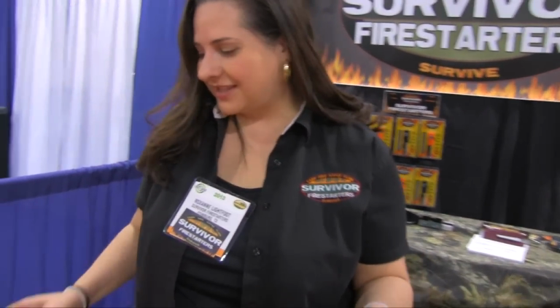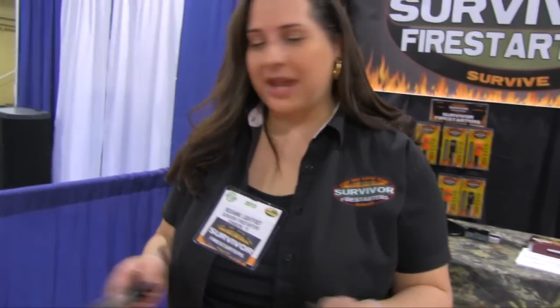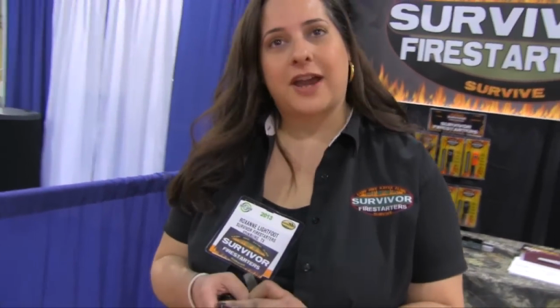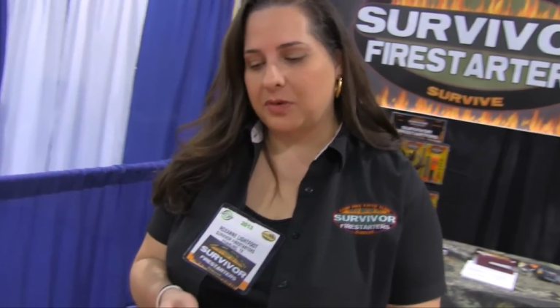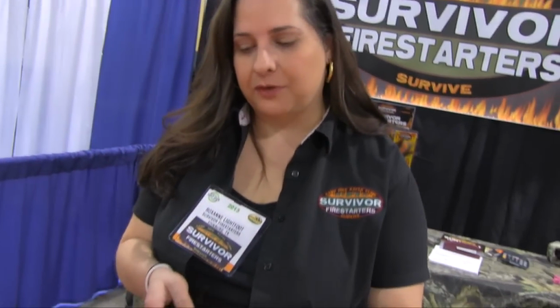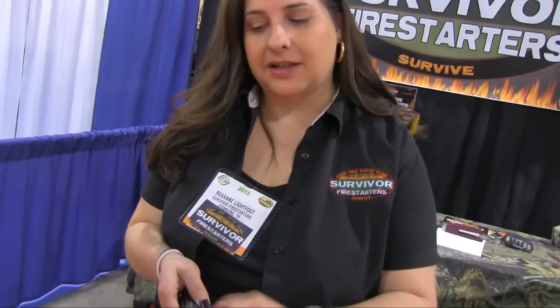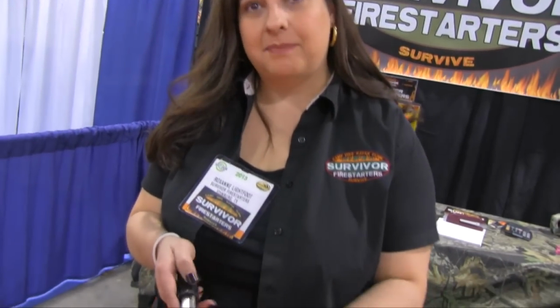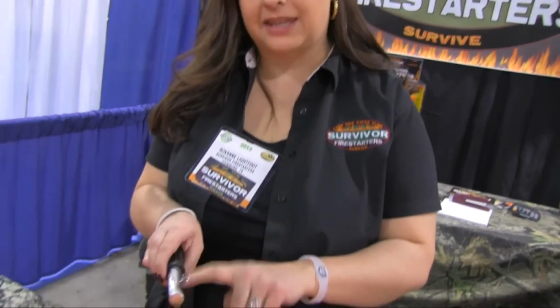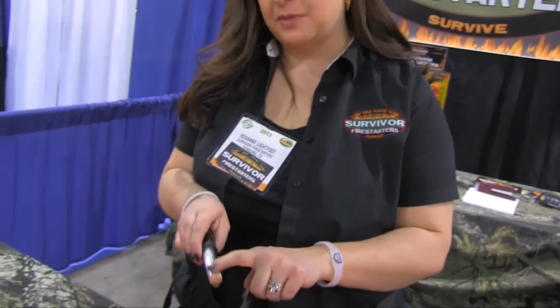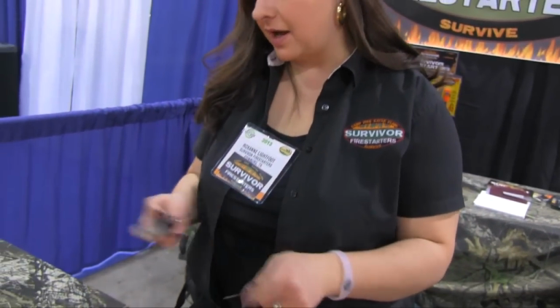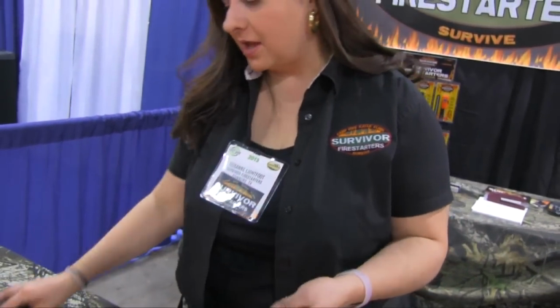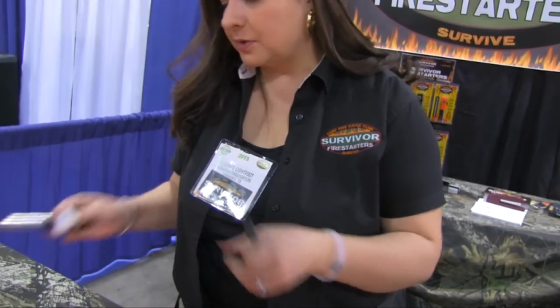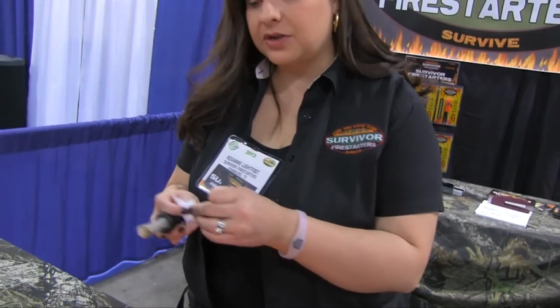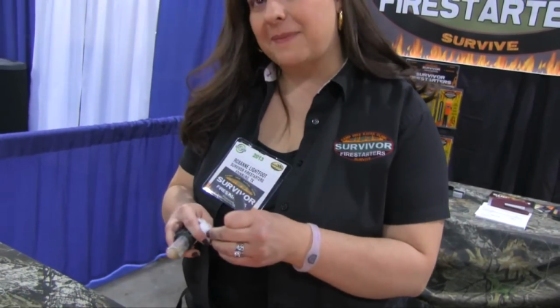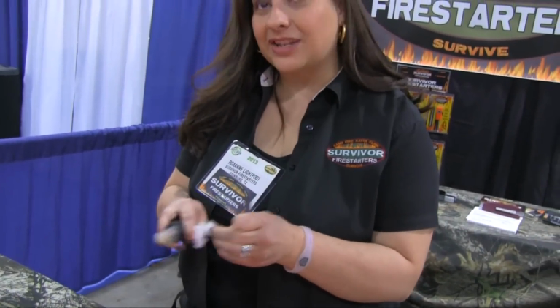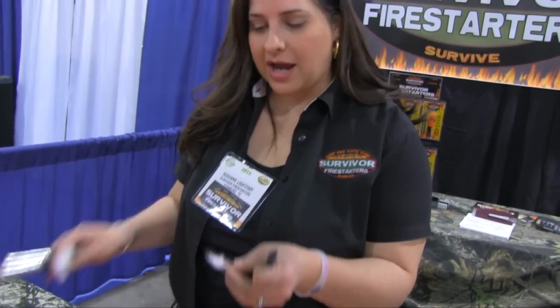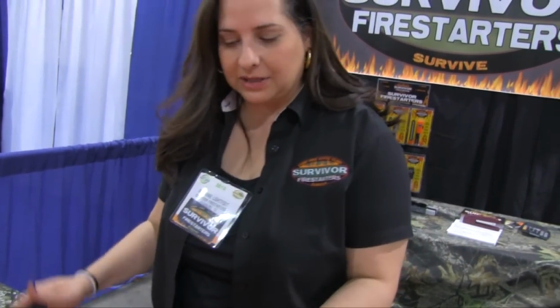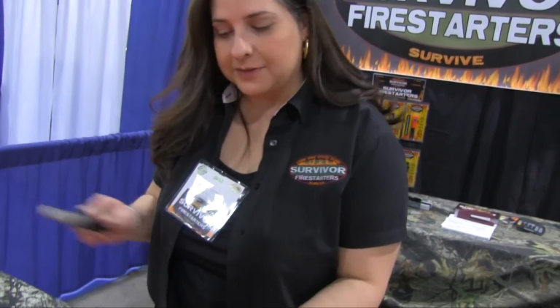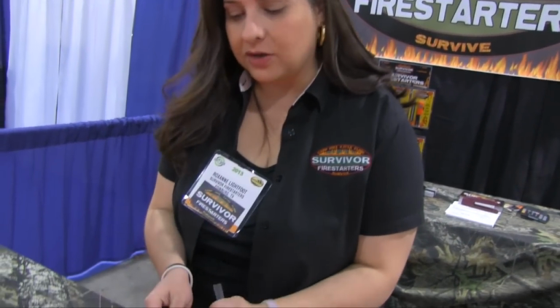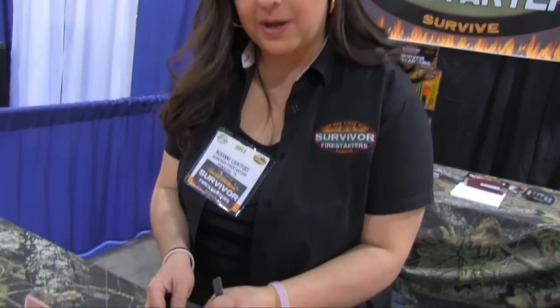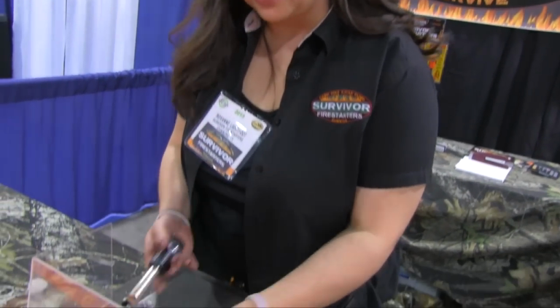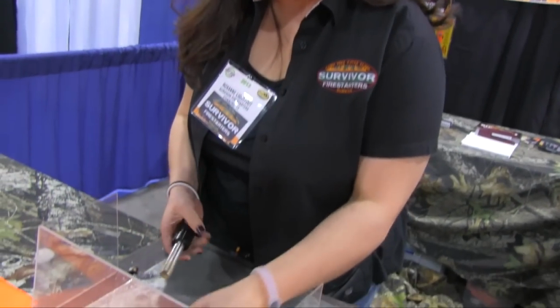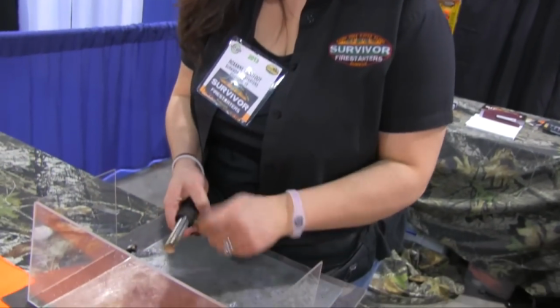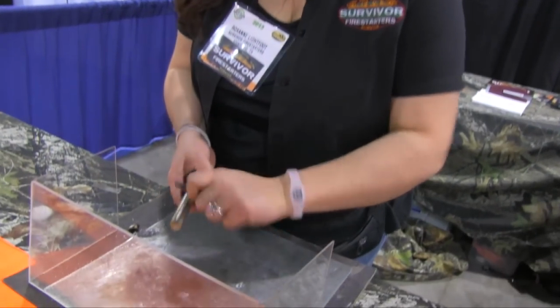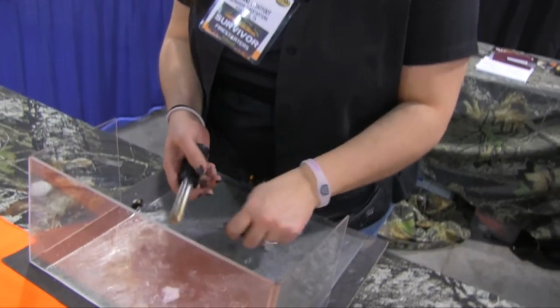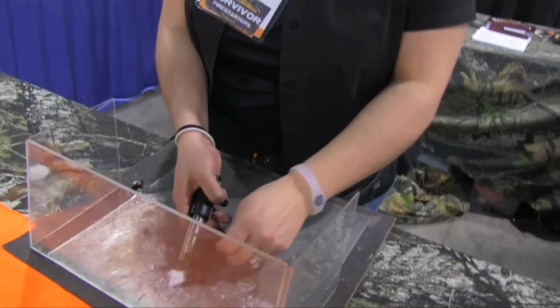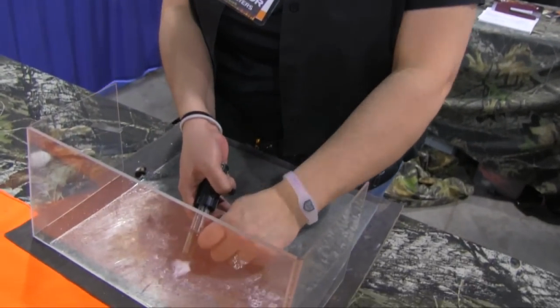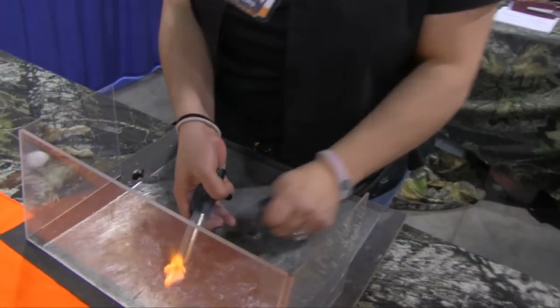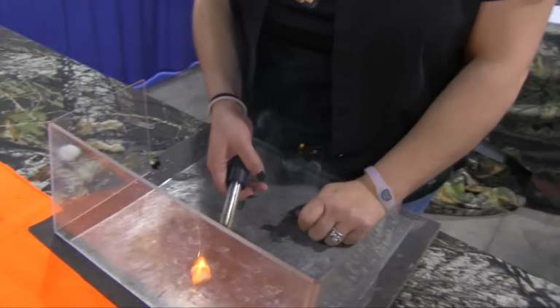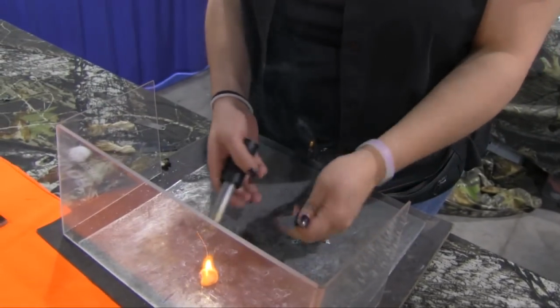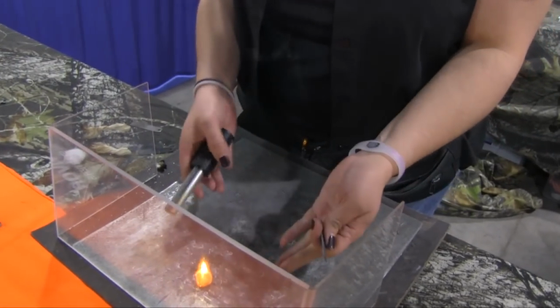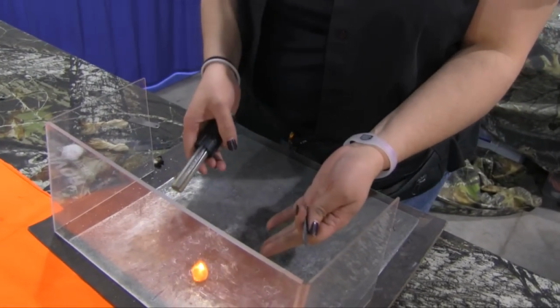Now this here we have our fire starter. We have our flint on top, magnesium on the bottom. So what you want to do is grab anything dry — some leaves, pine cones, pine needles, cotton balls. What you're gonna do is you're gonna spark into it and you got yourself a fire.